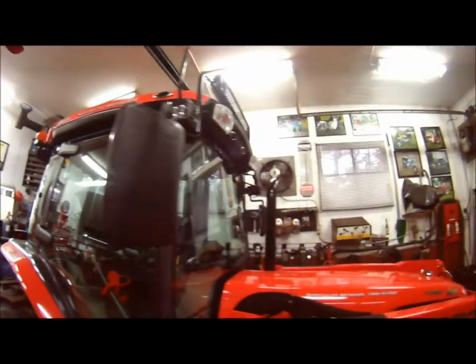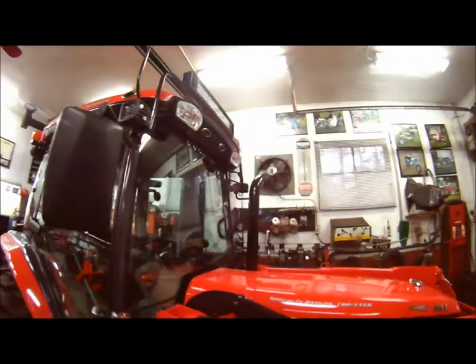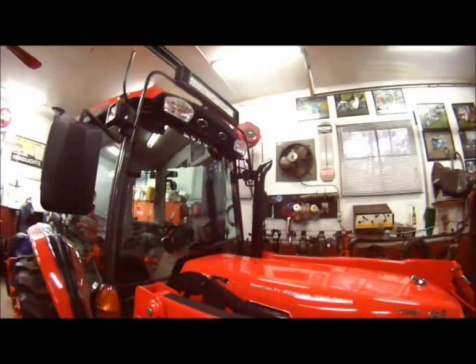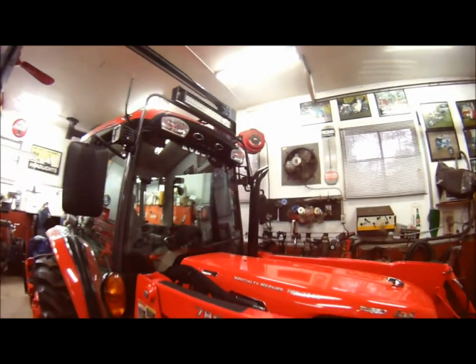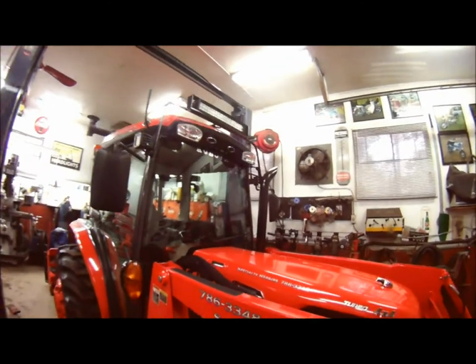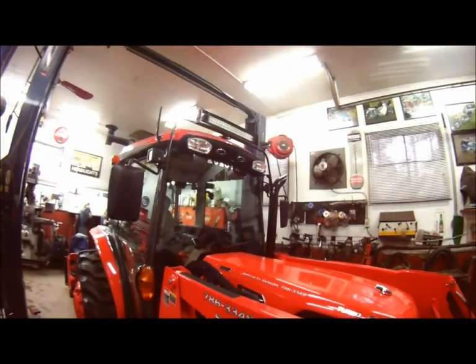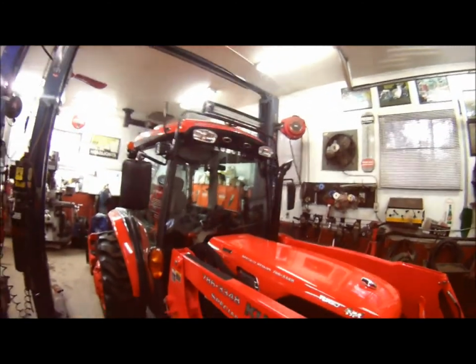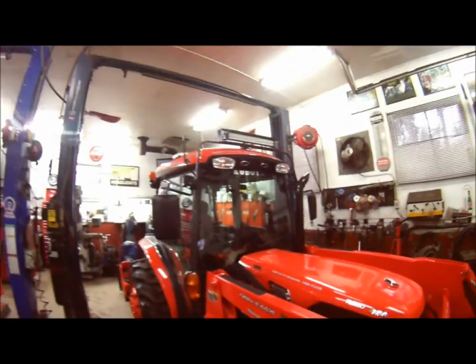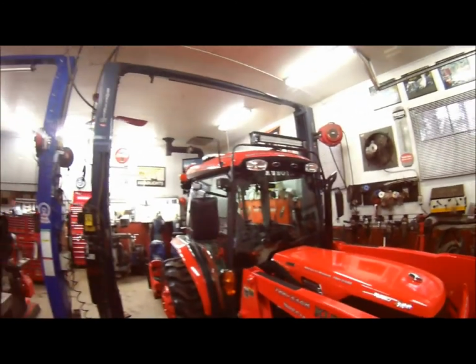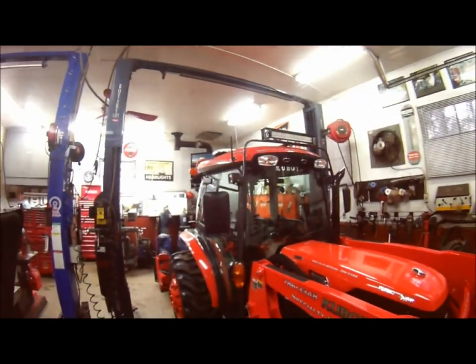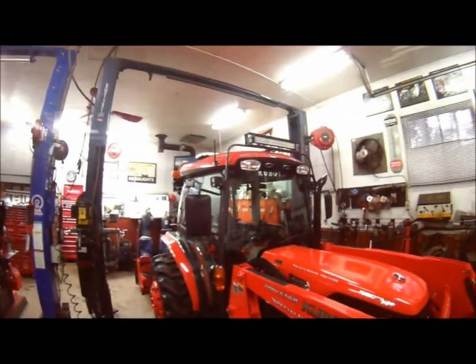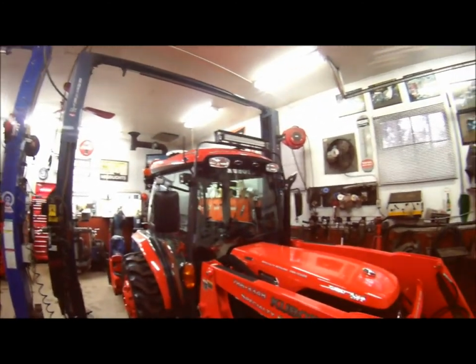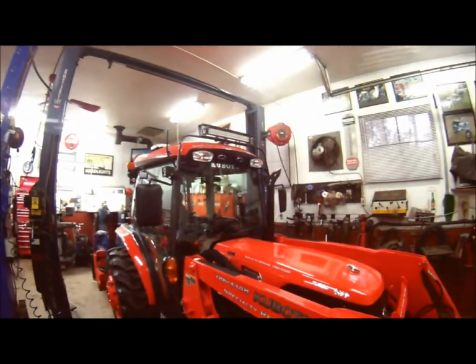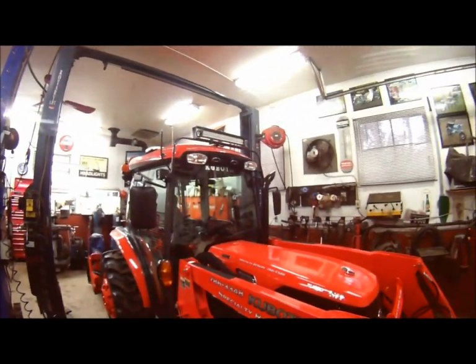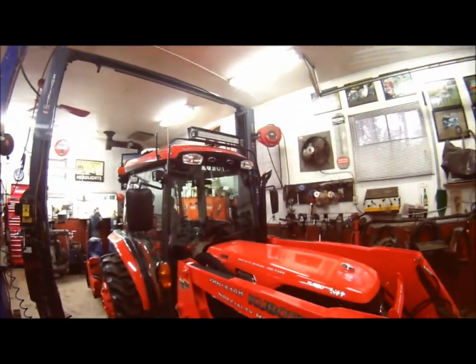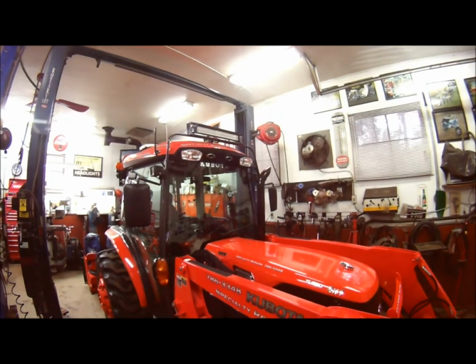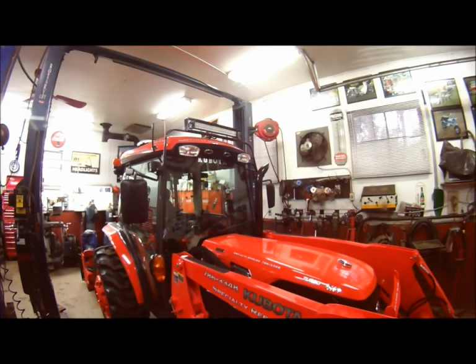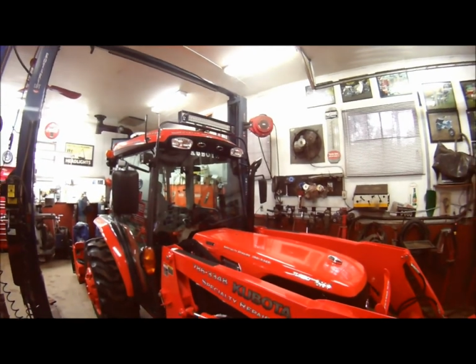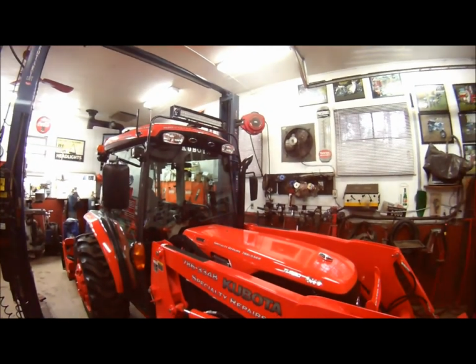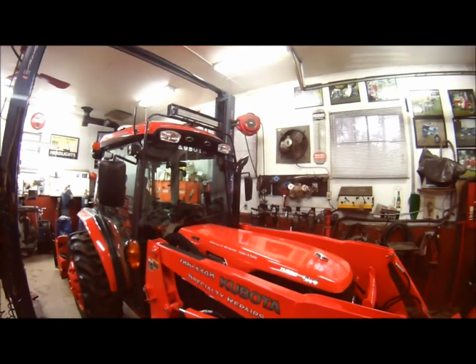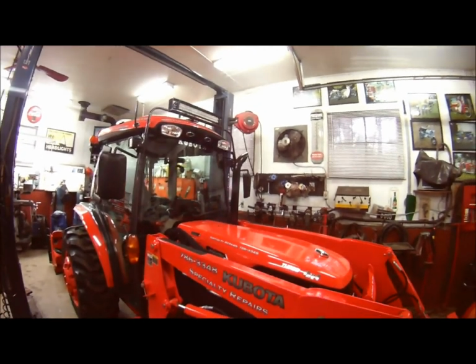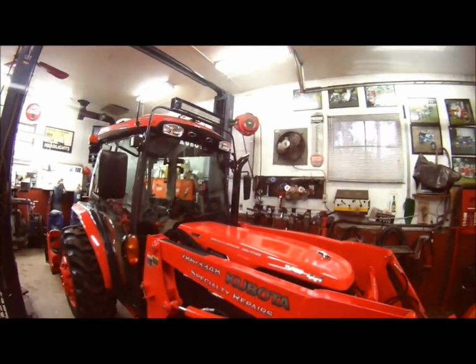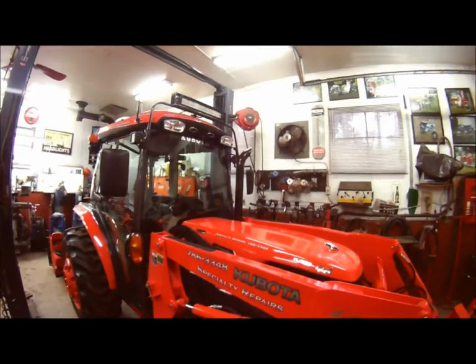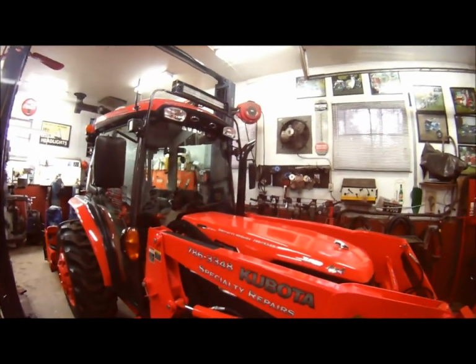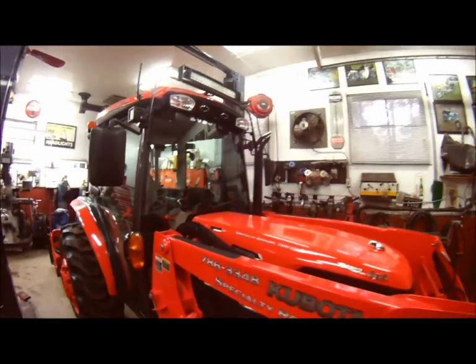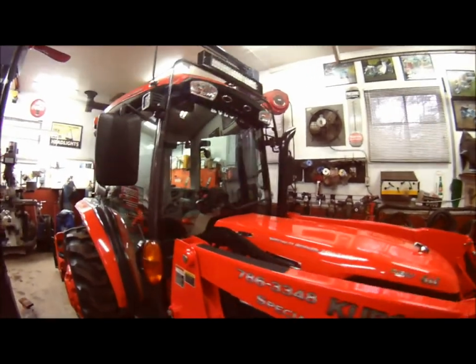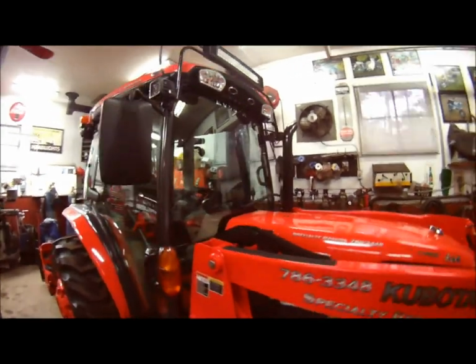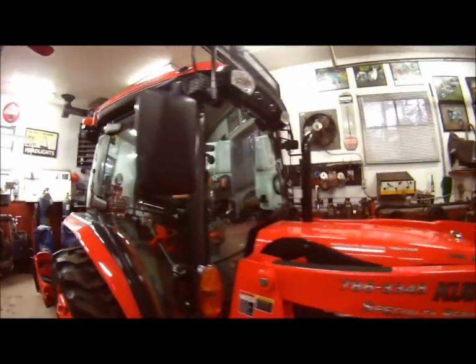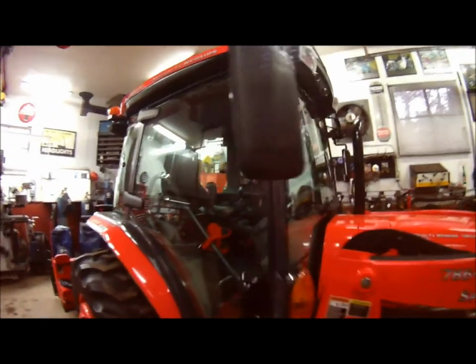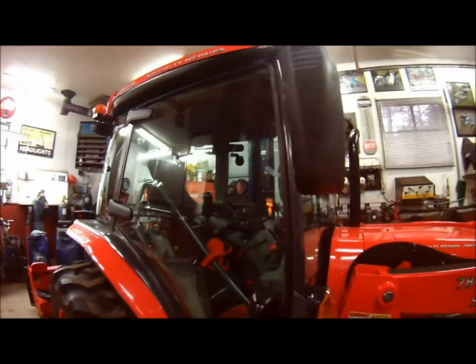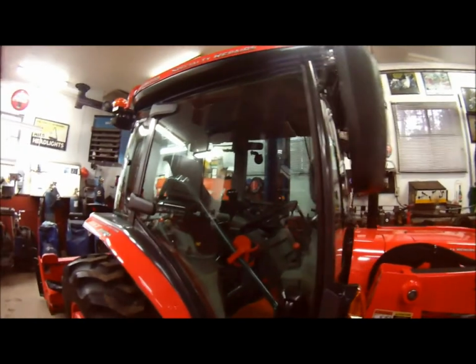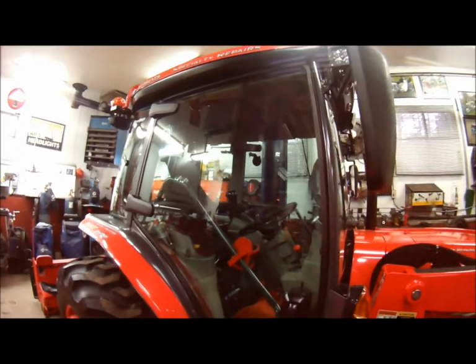For the naysayers that don't like a lot of LED lighting and emergency lighting on these tractors, you're going to see when we finally get to use it that it's quite nasty out there and the visibility is almost nil. So the more lighting, the better.